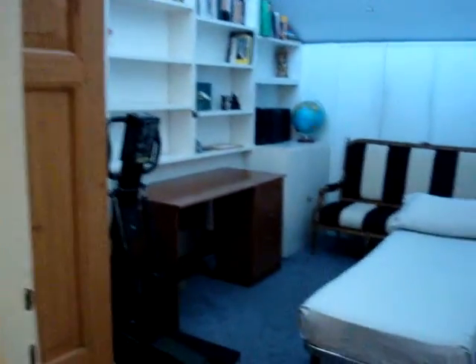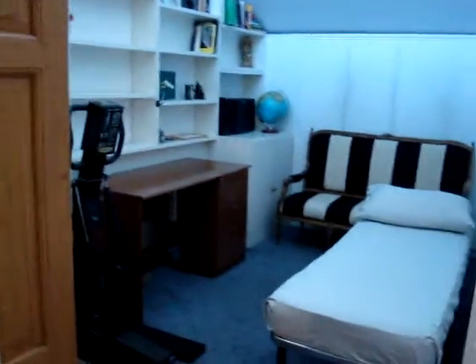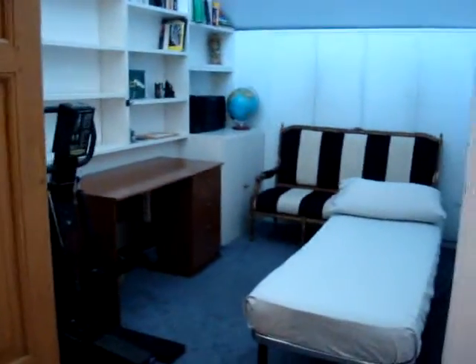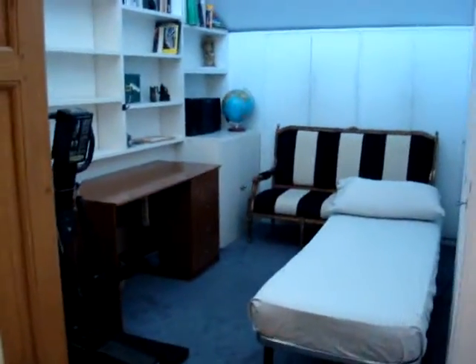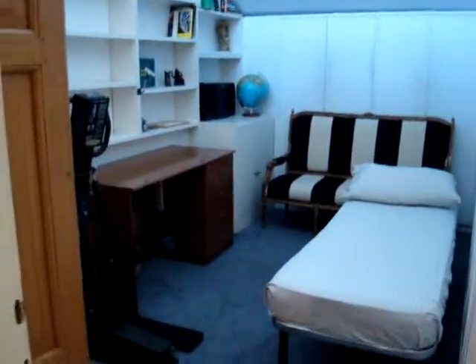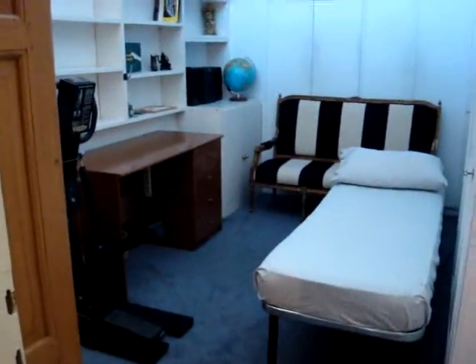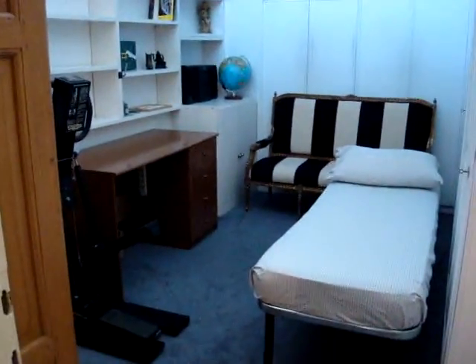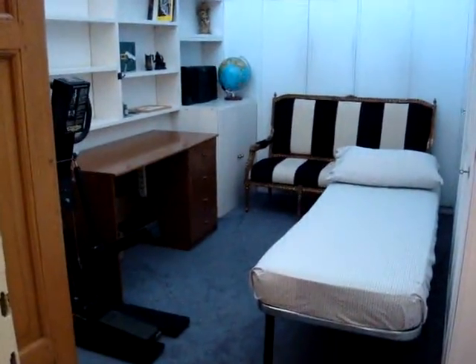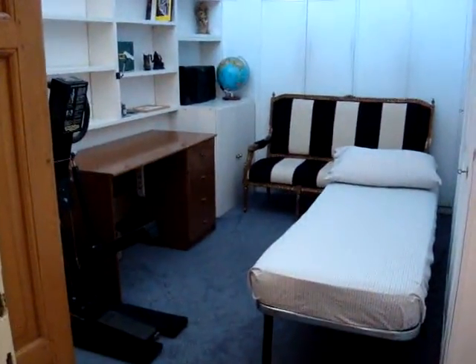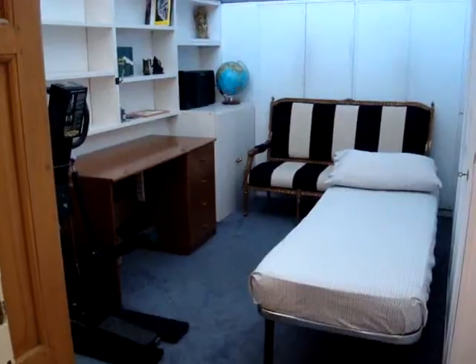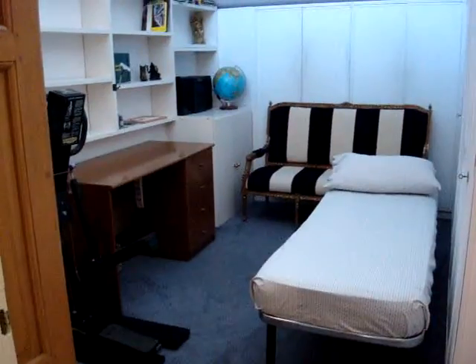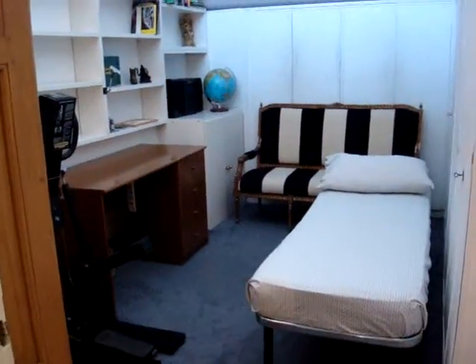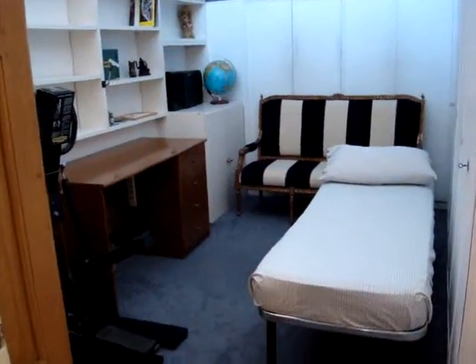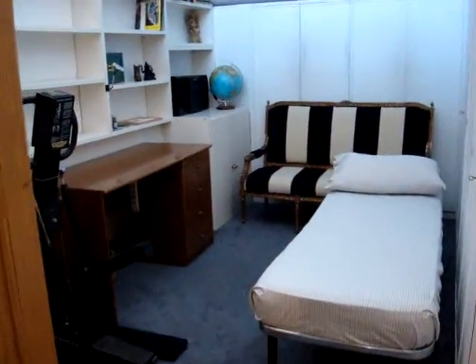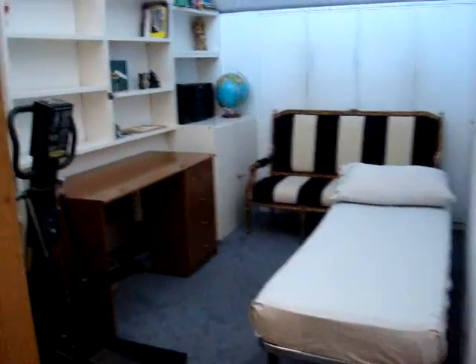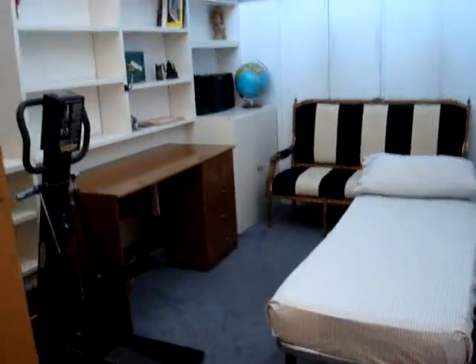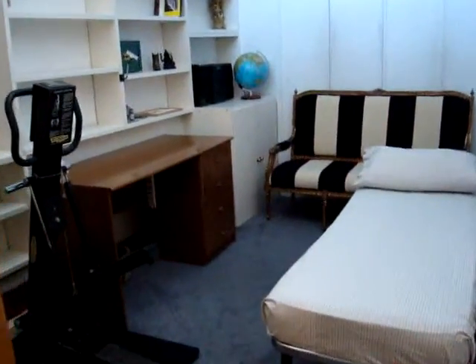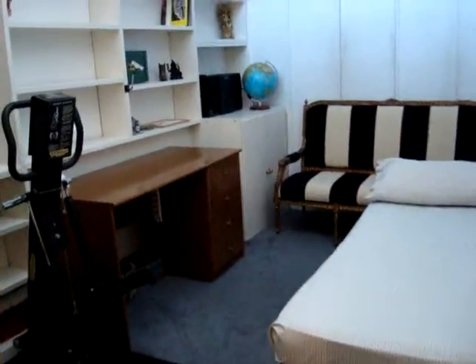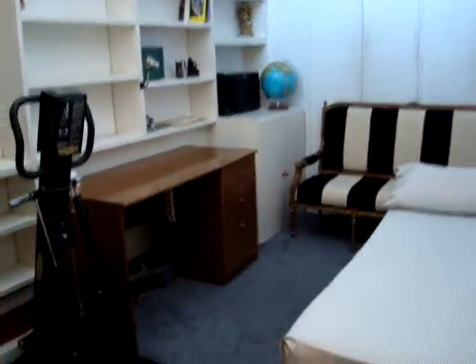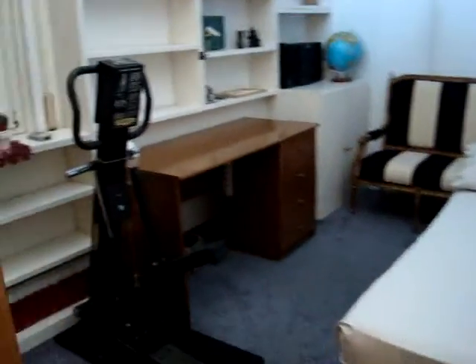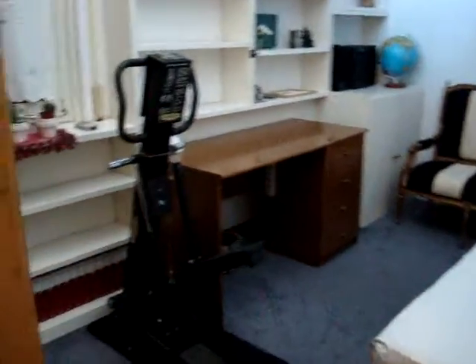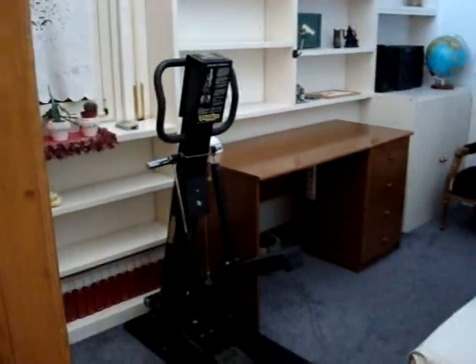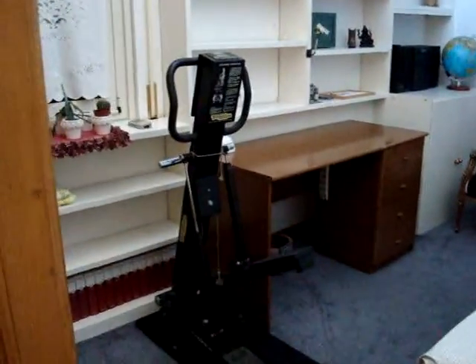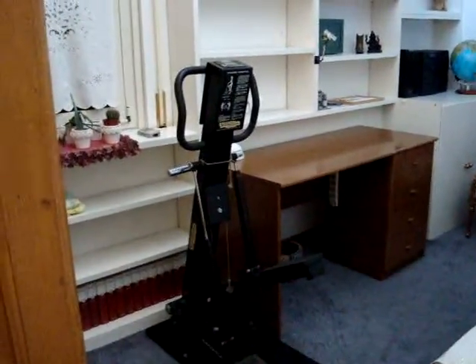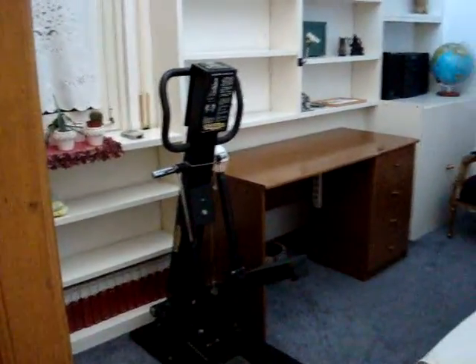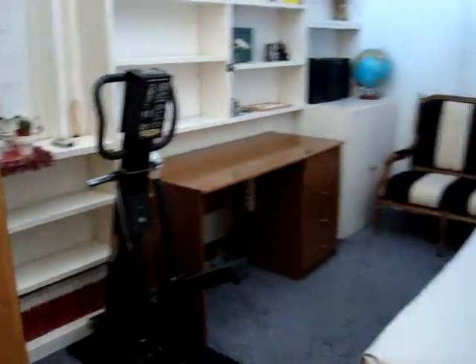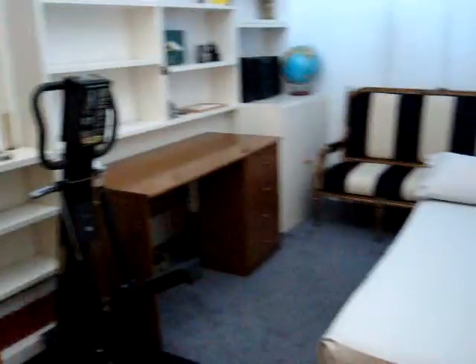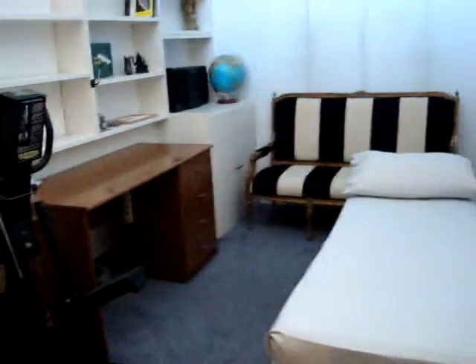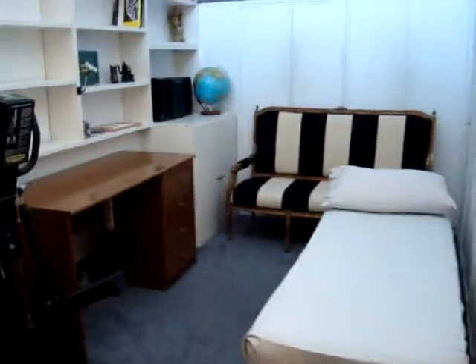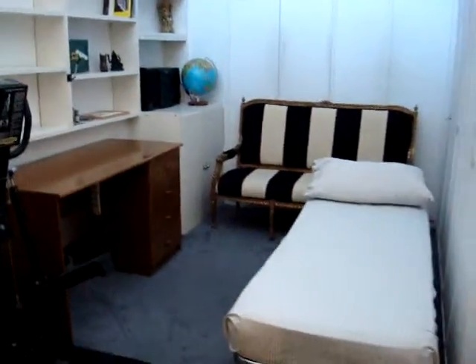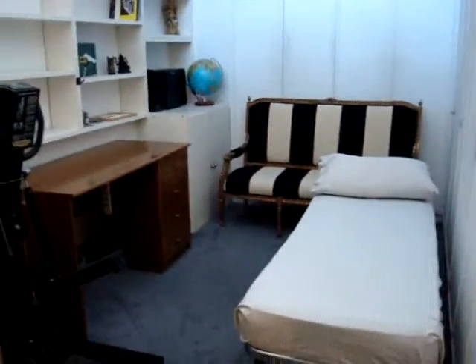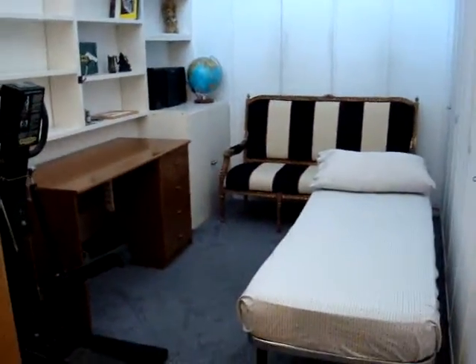It's kind of a catch-all with a cot, sofa, table, and workout equipment. This could be your room.